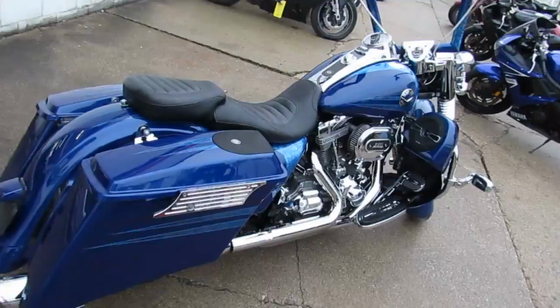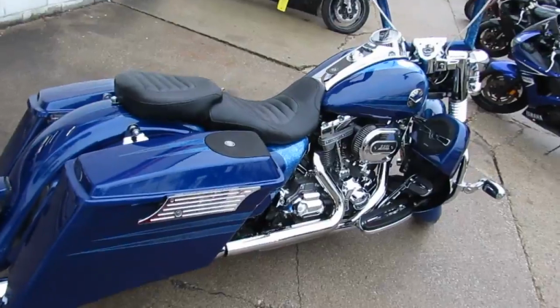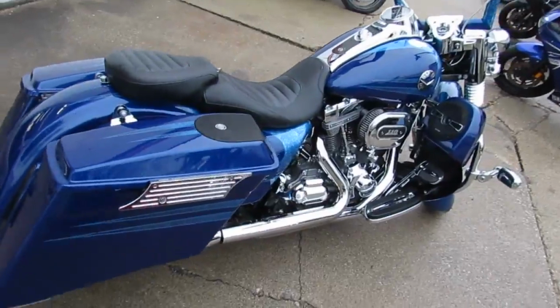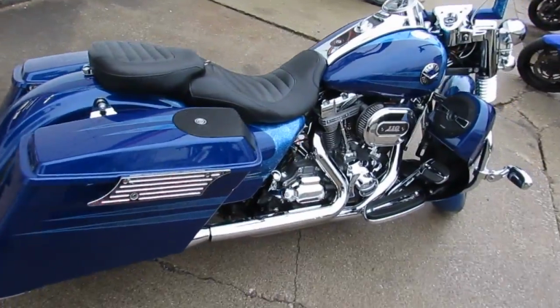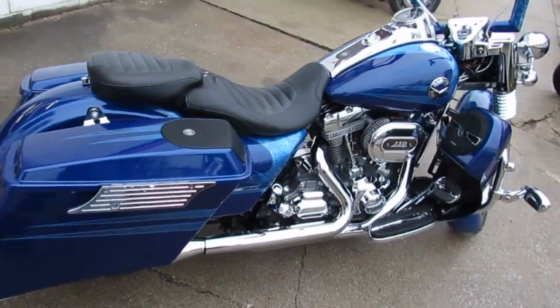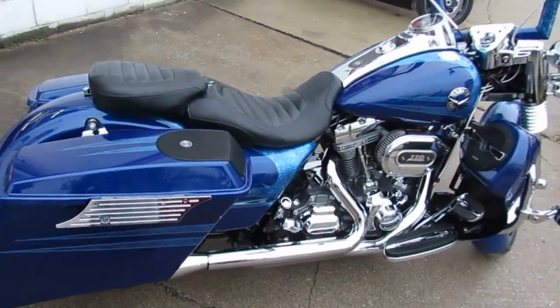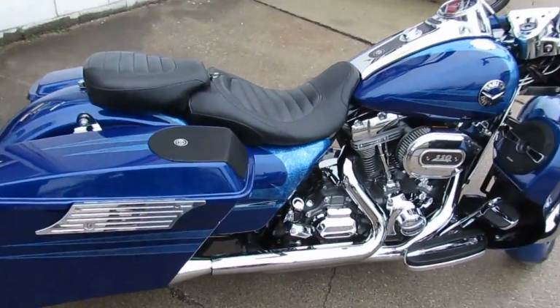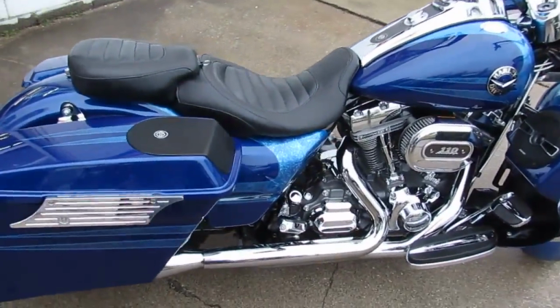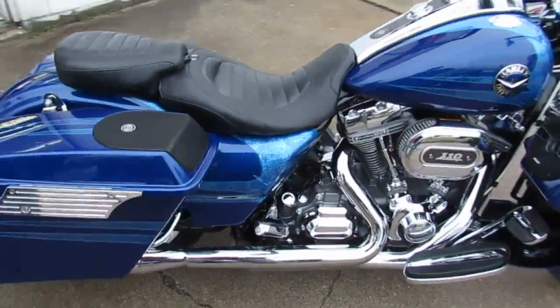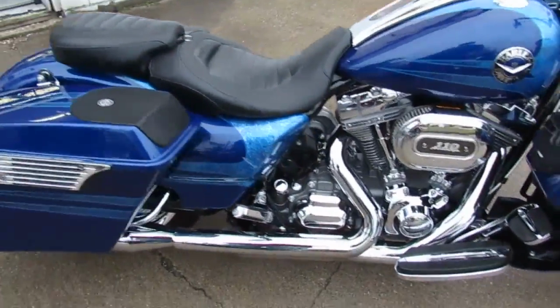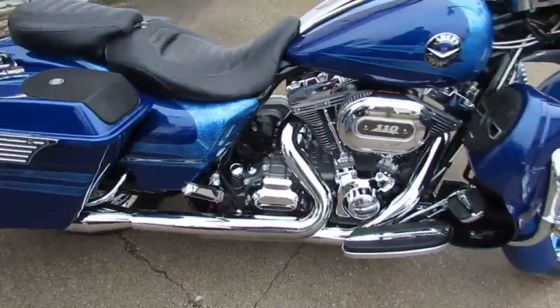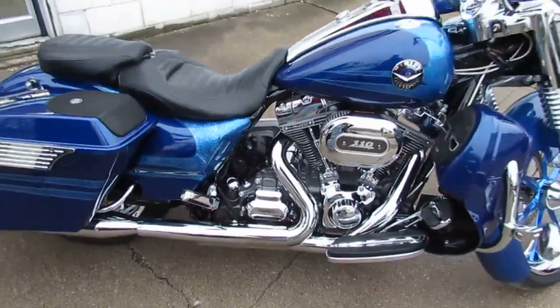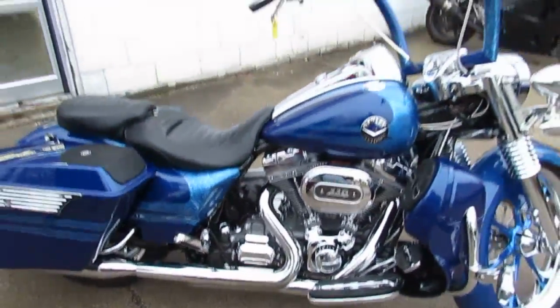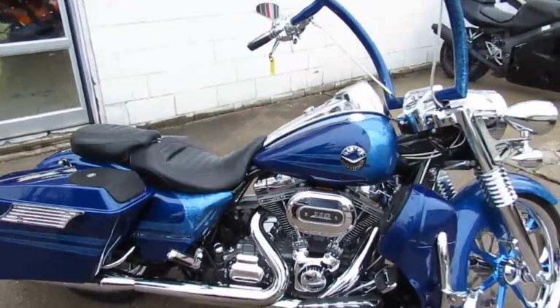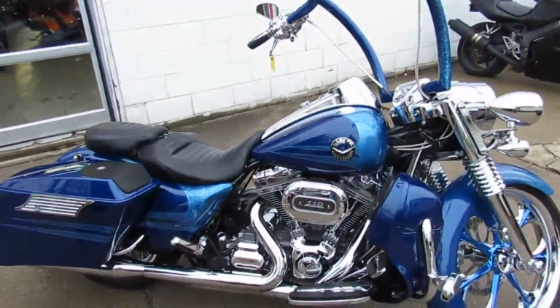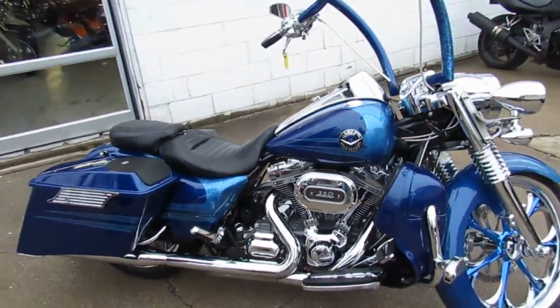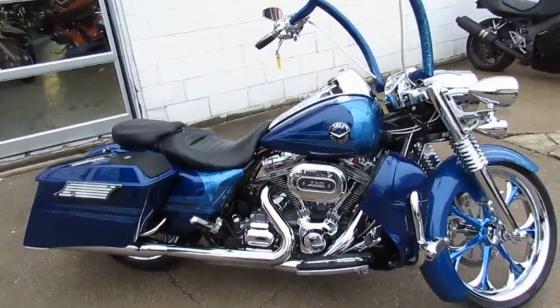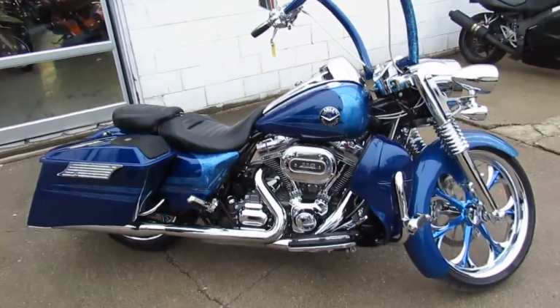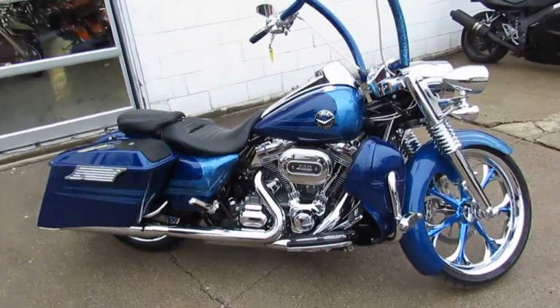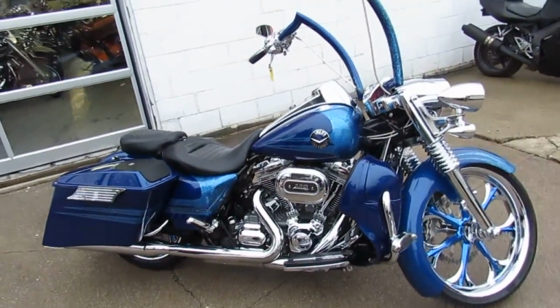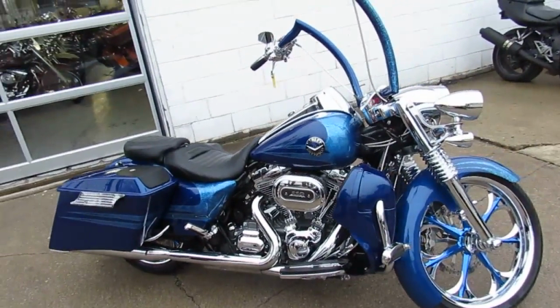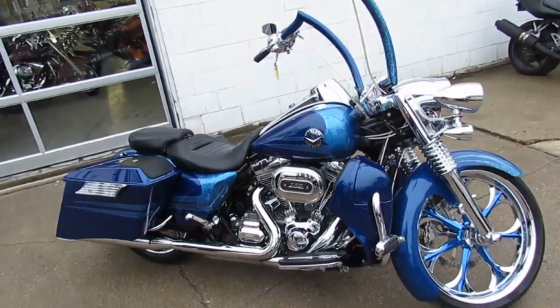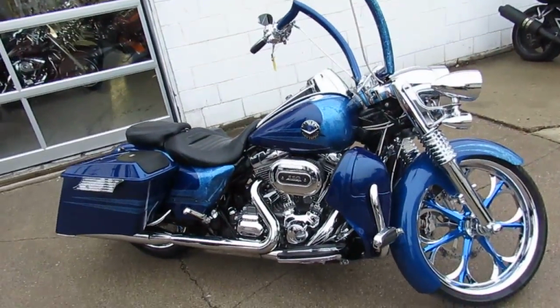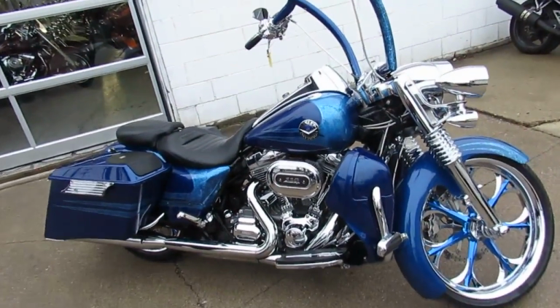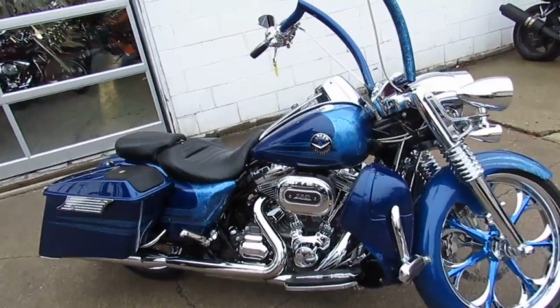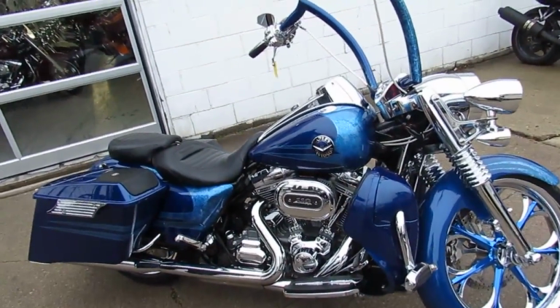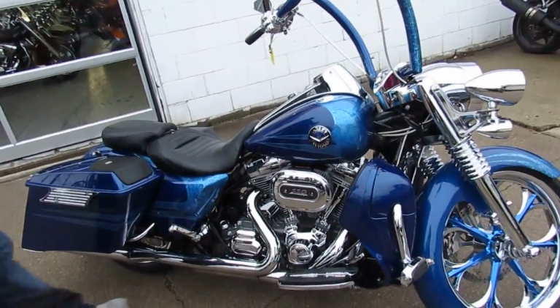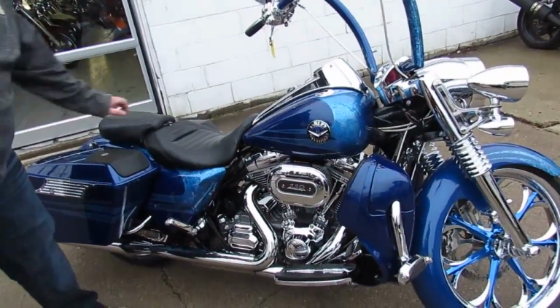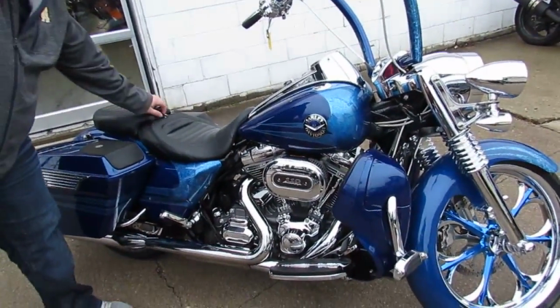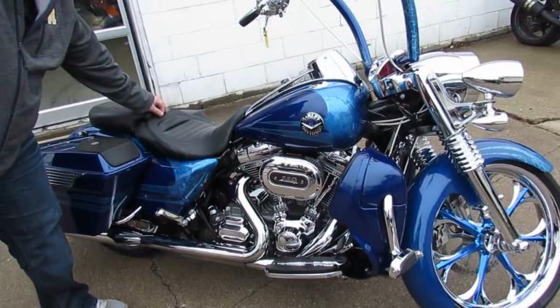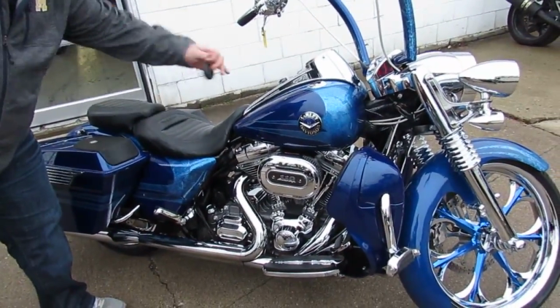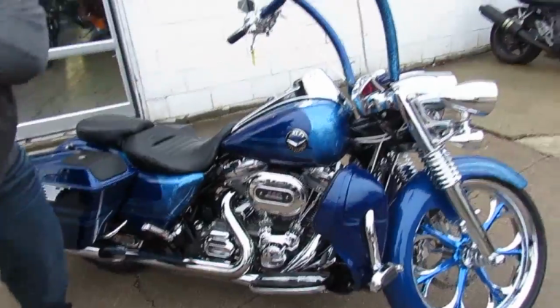Over $40,000 invested in this one-of-a-kind Harley-Davidson. Own this one for half the price. Also has a sweet alarm system.